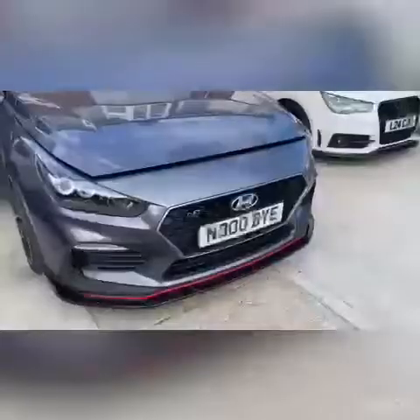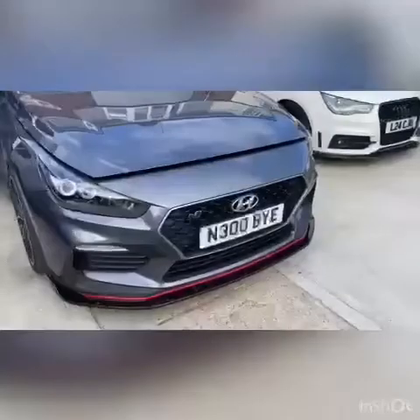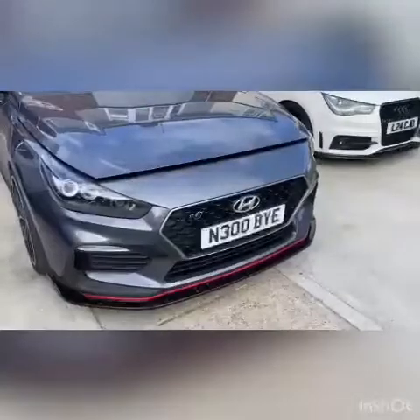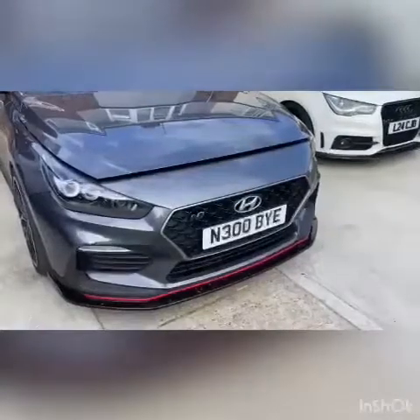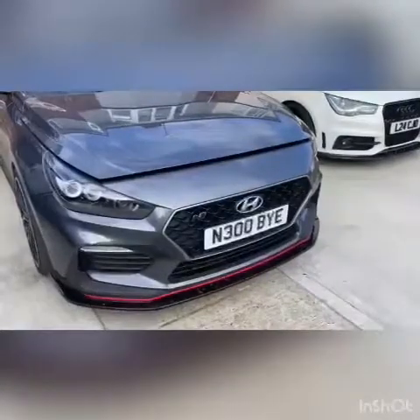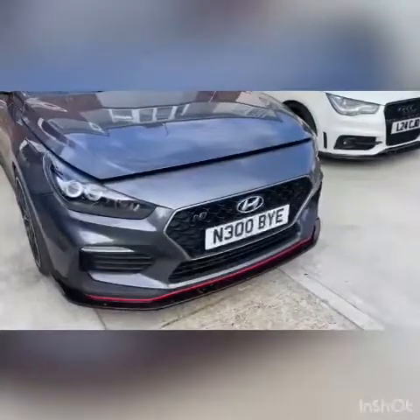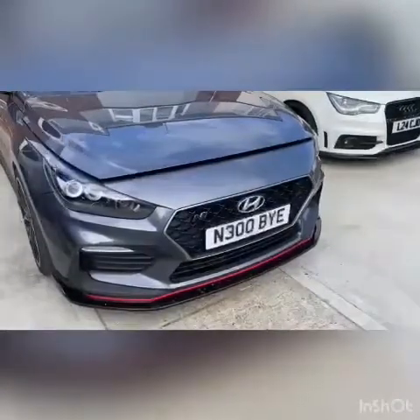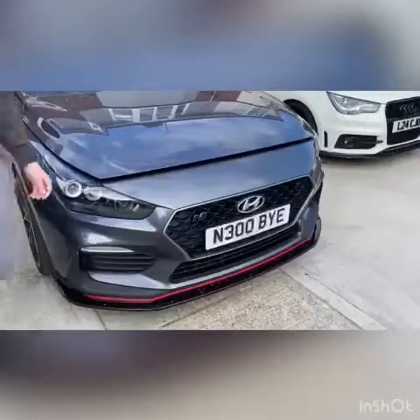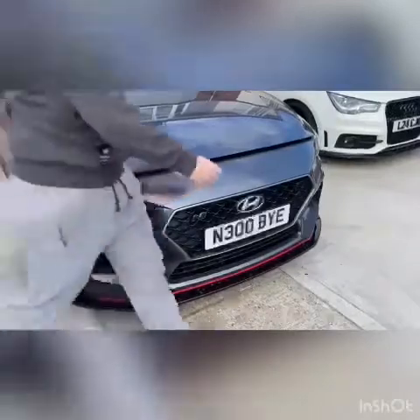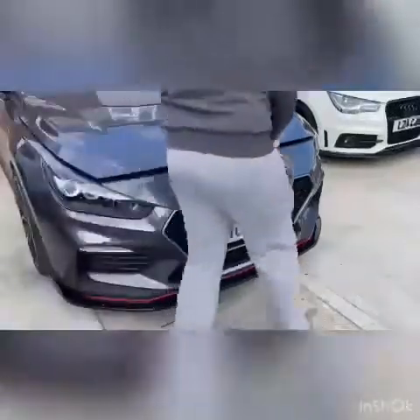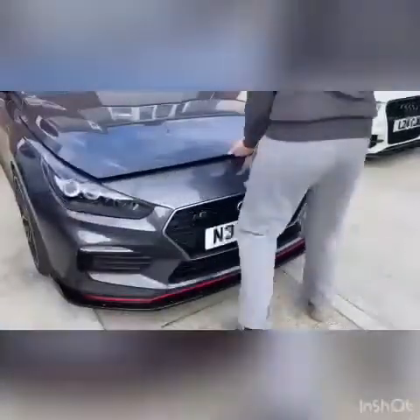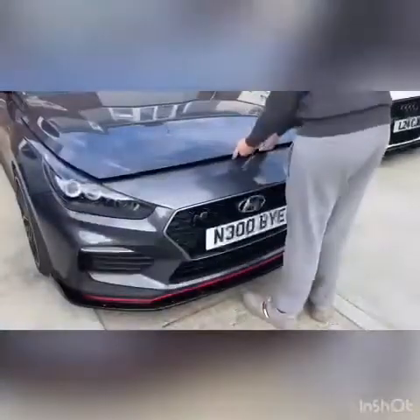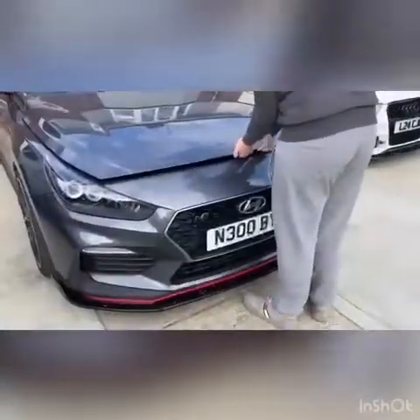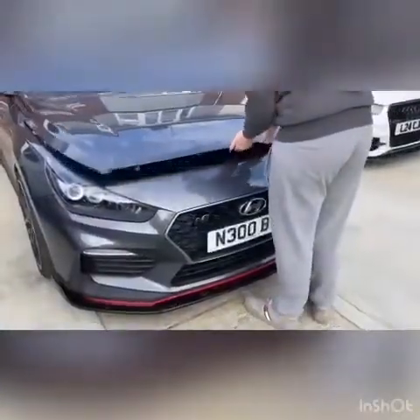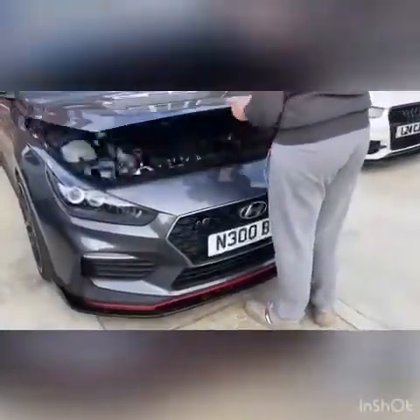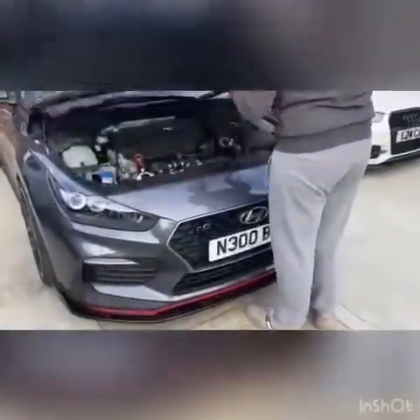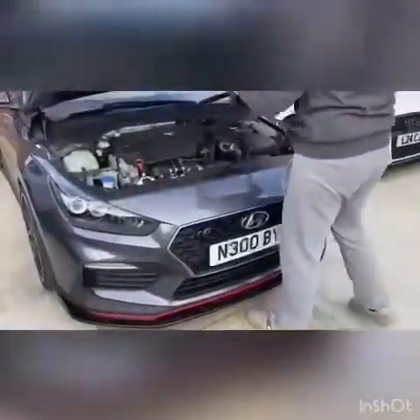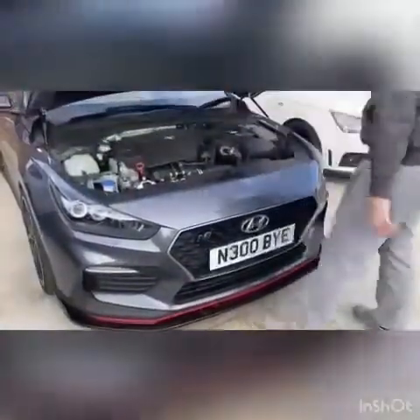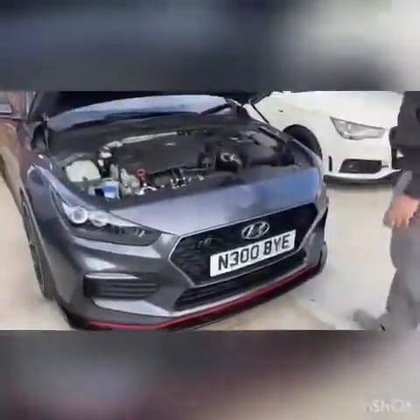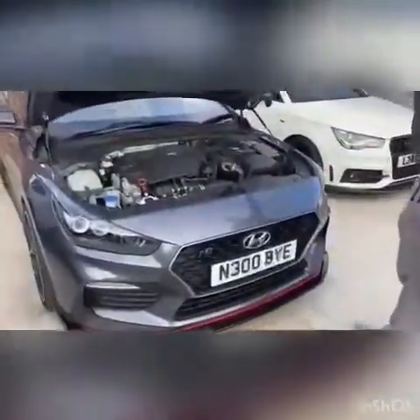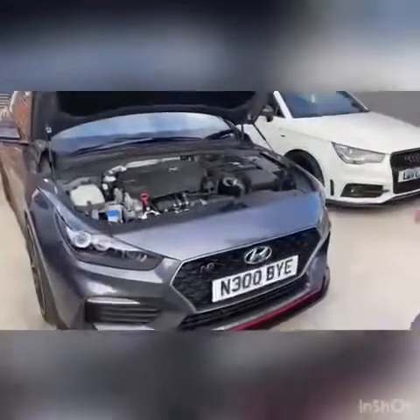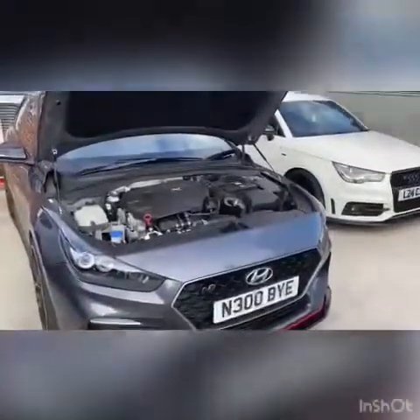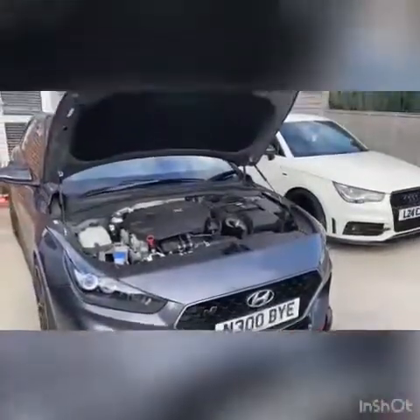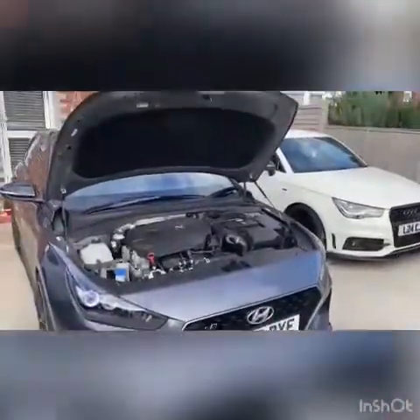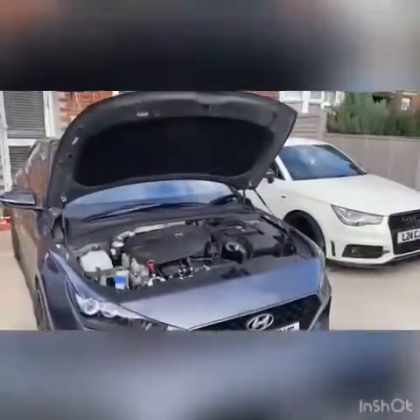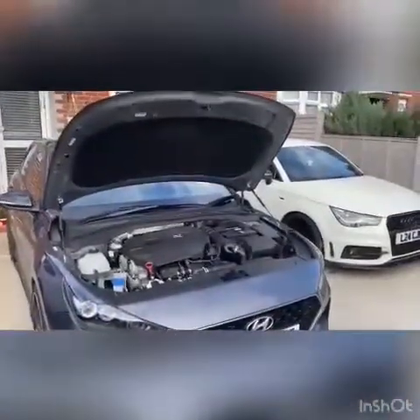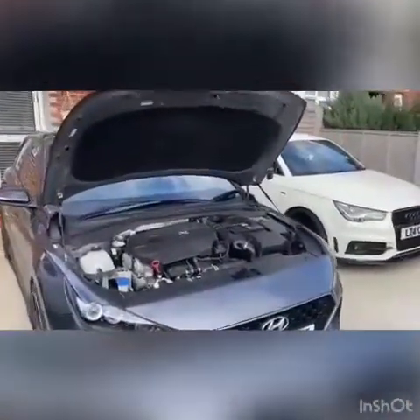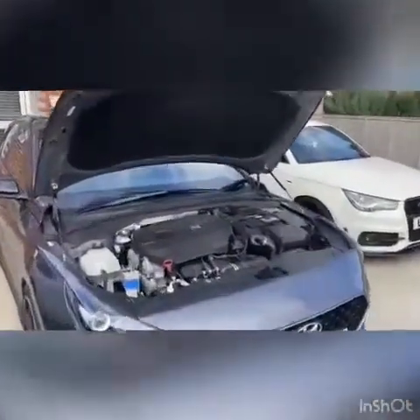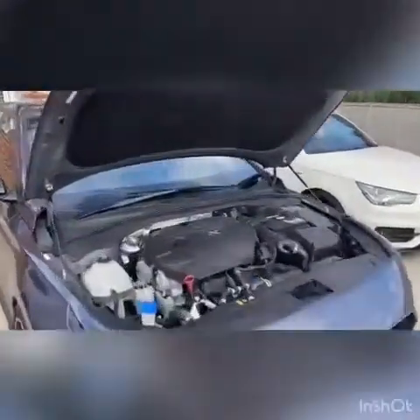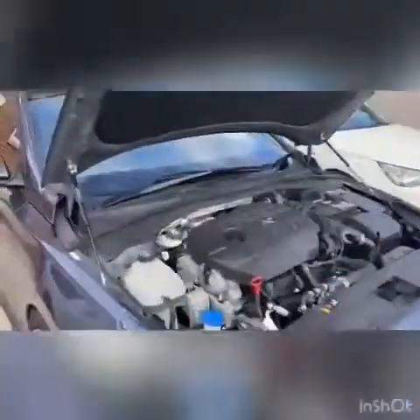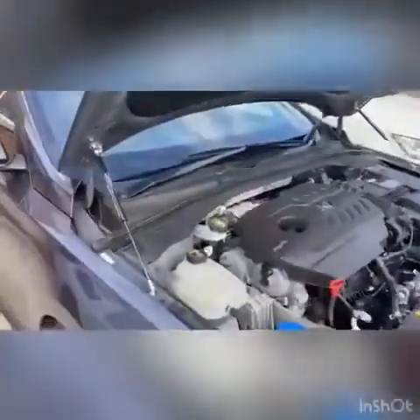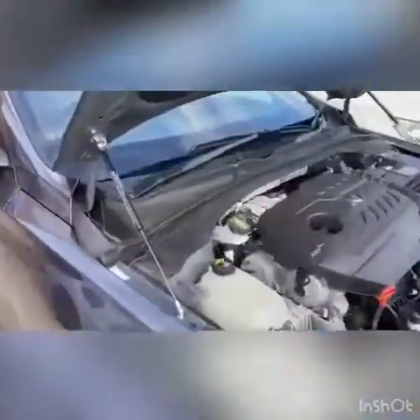That's the install done. Pop the bonnet — there you go, job done, very simple.